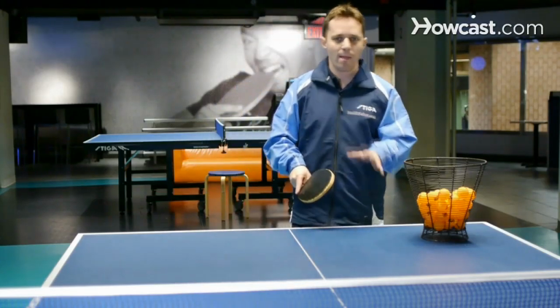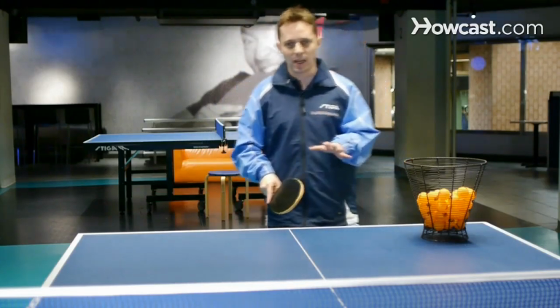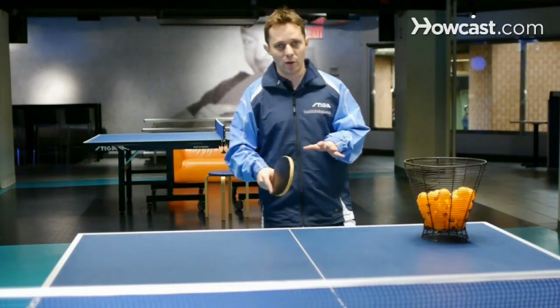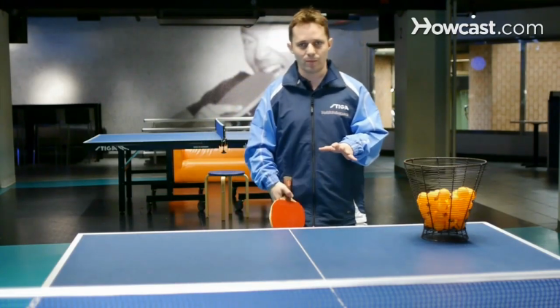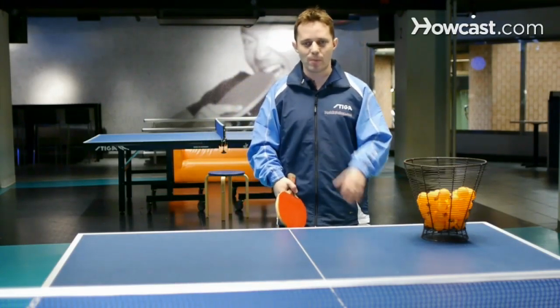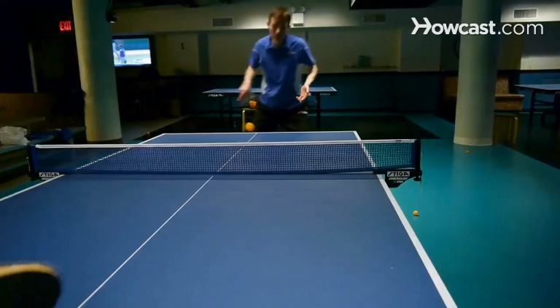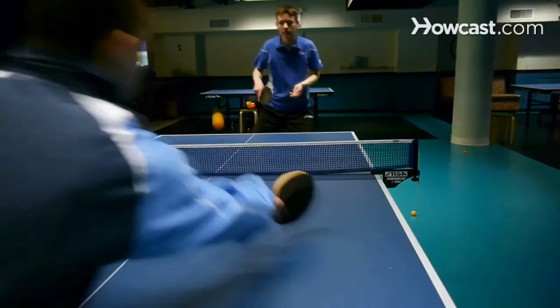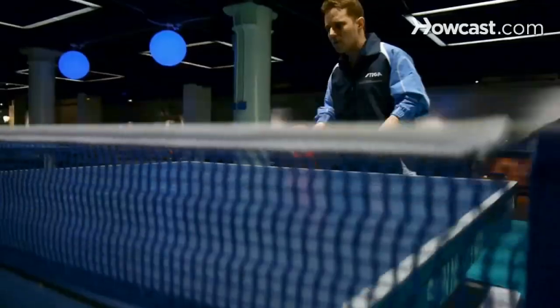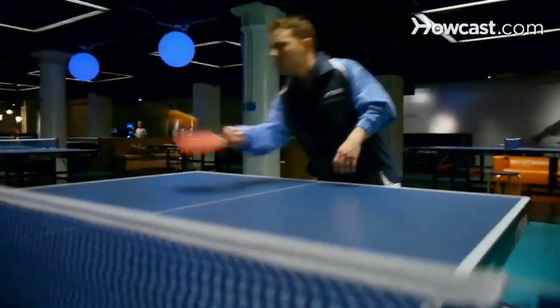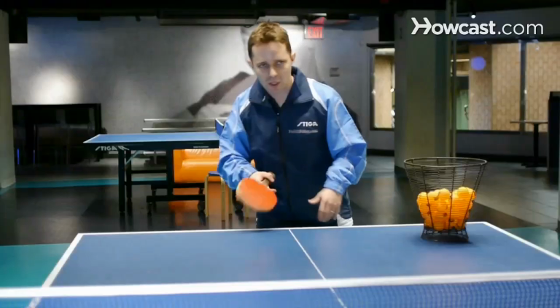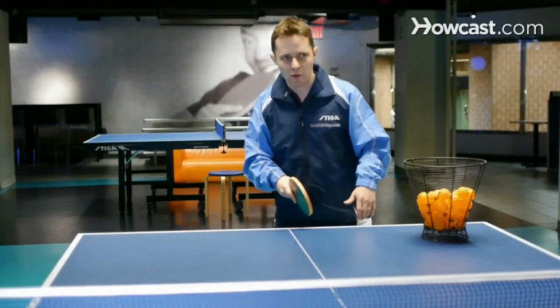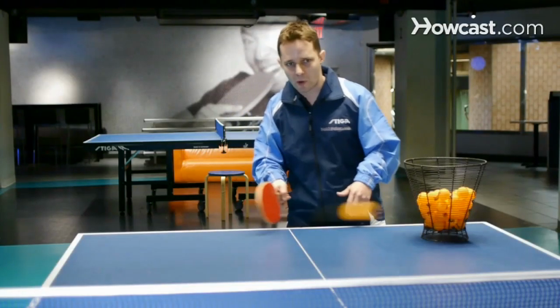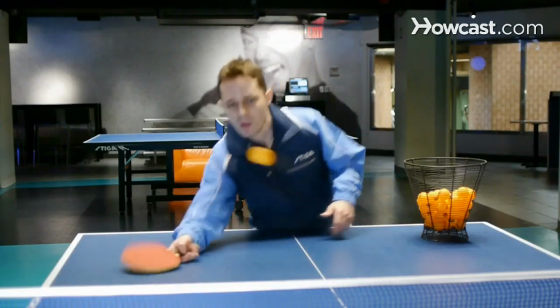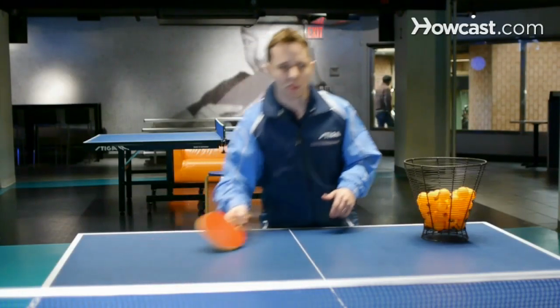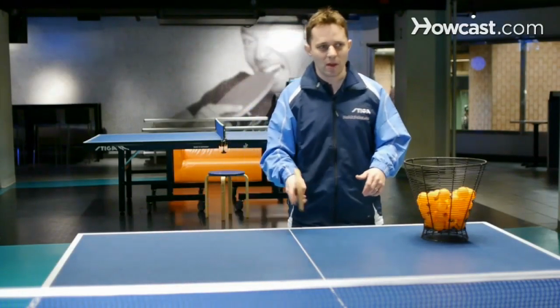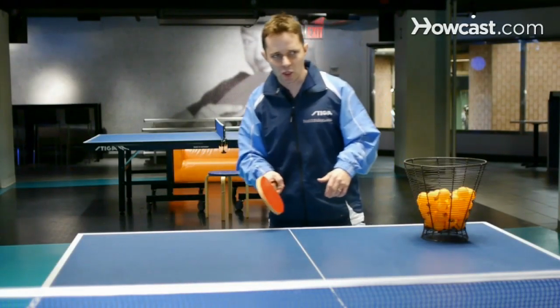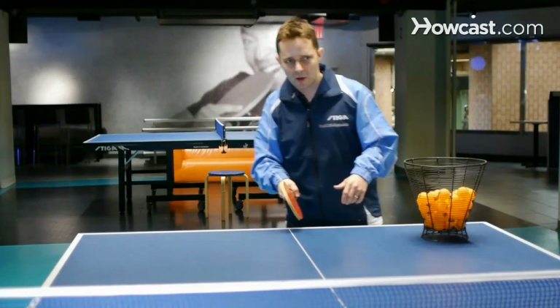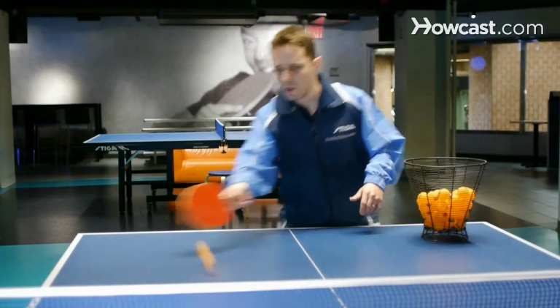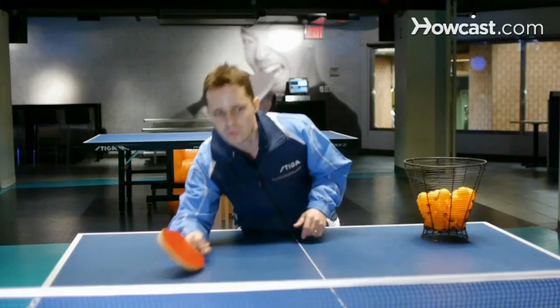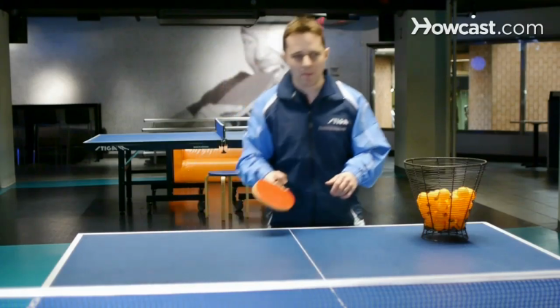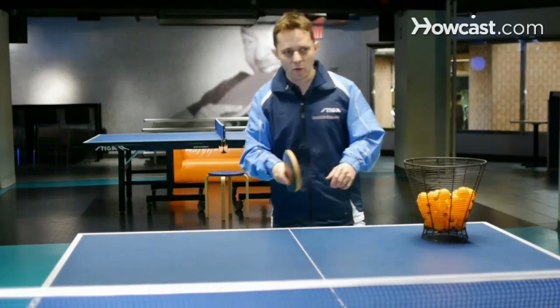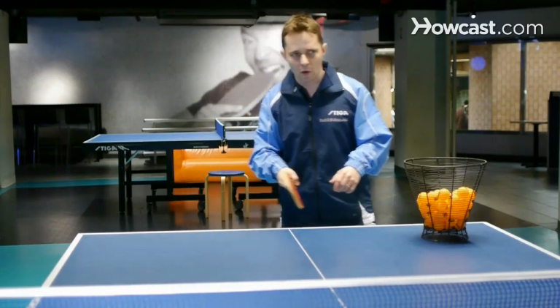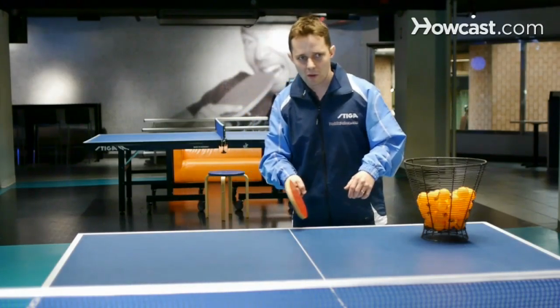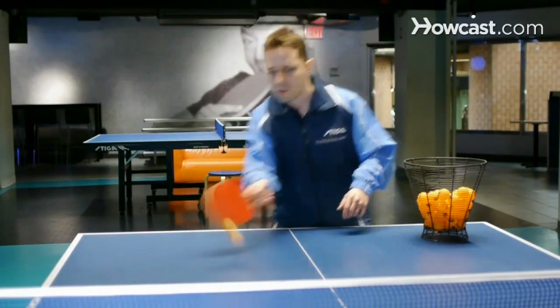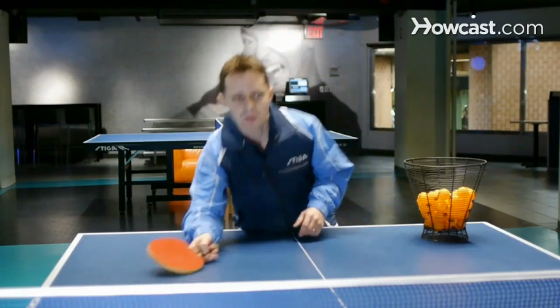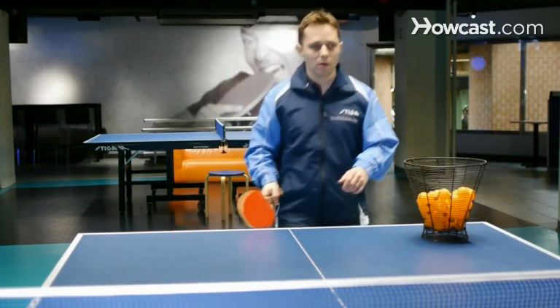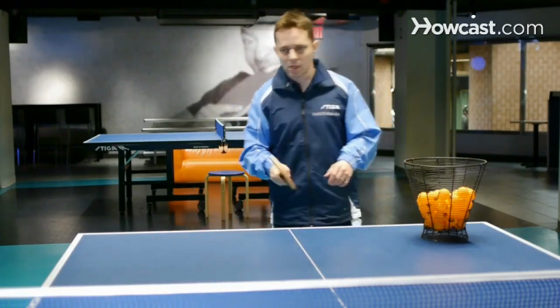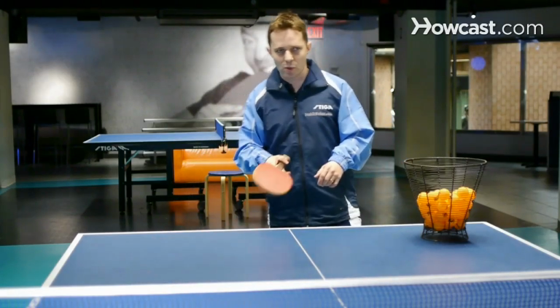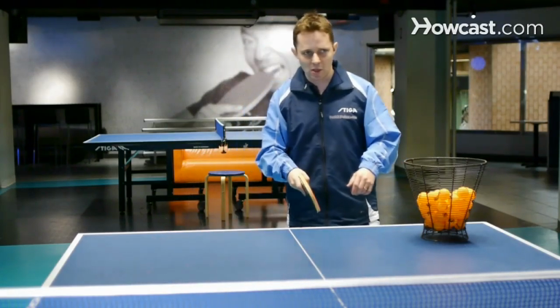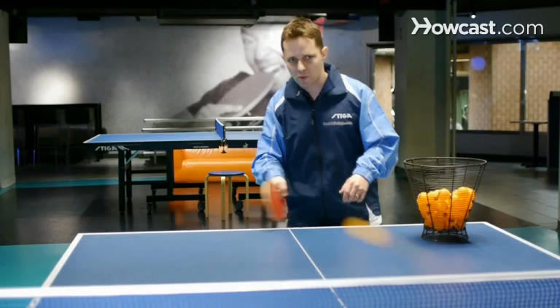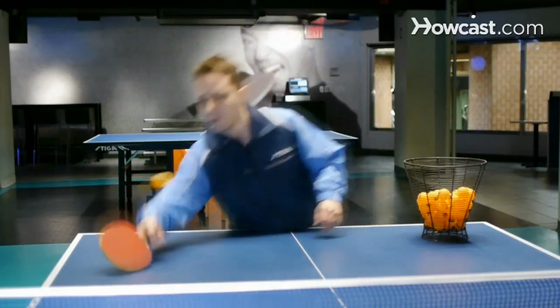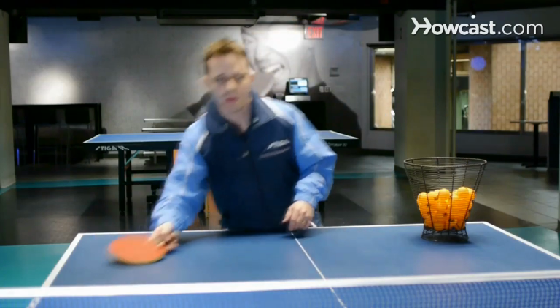The second is very important — it's the drop shot off the under spin. Now my opponent is going to serve an under spin ball and I do the same thing. I just try to move, keep my hand really low. So that's how we drop shot against that under spin ball.